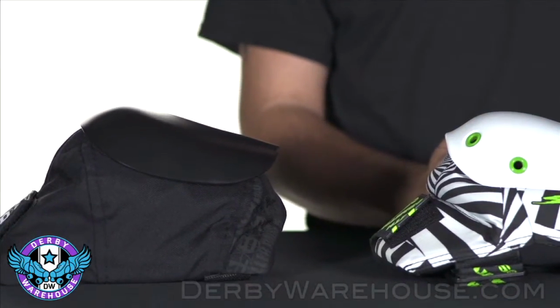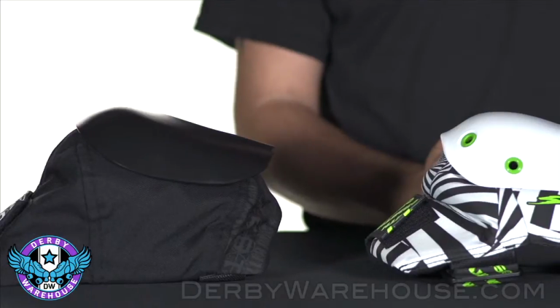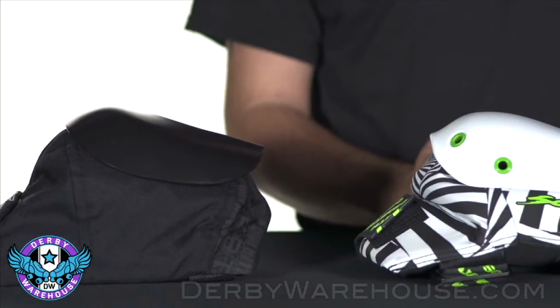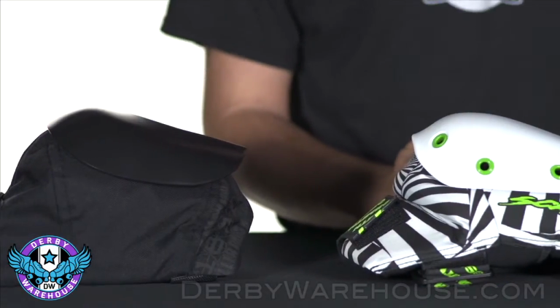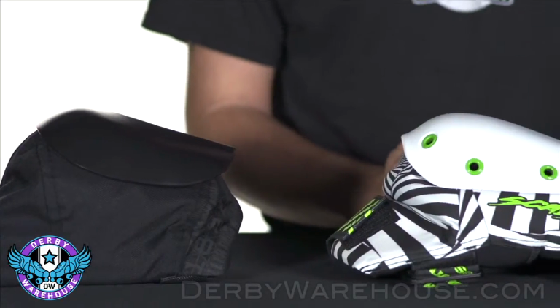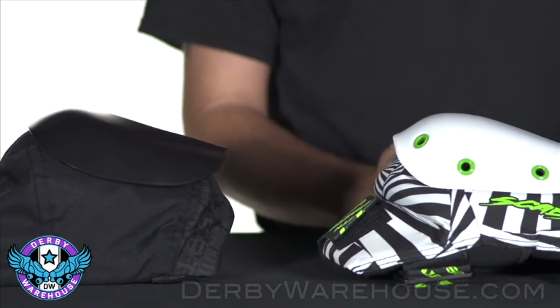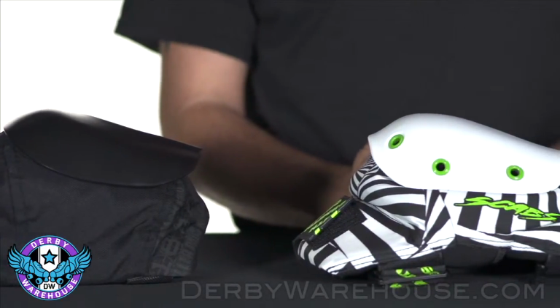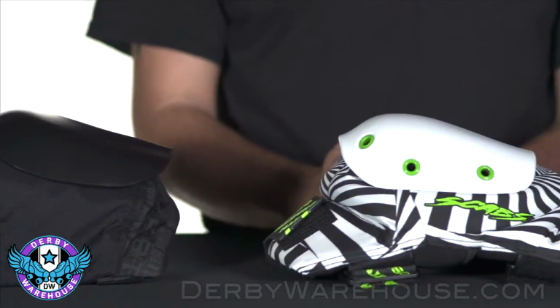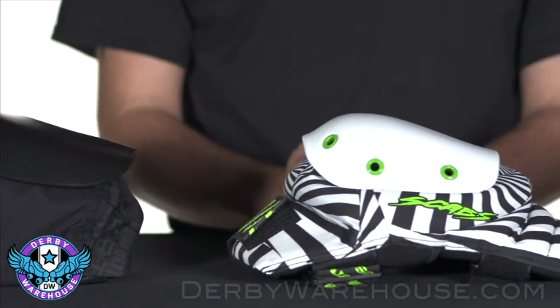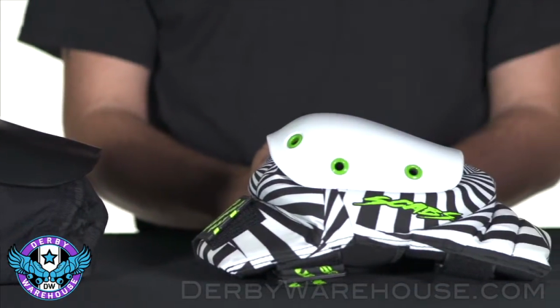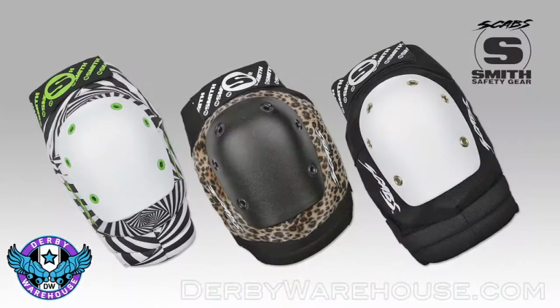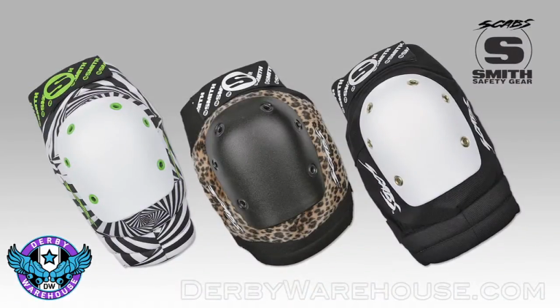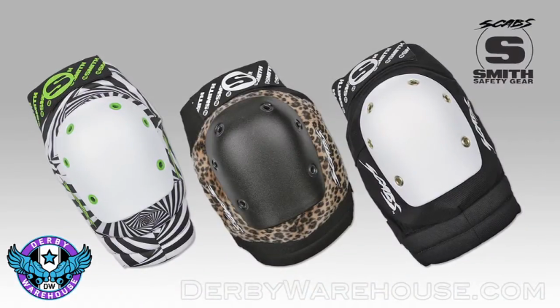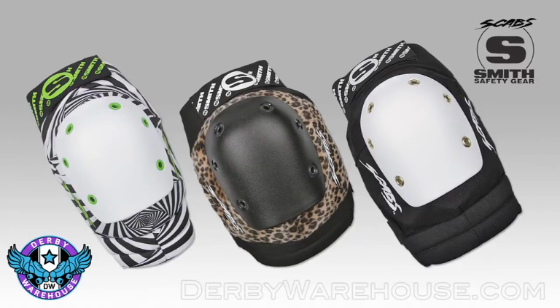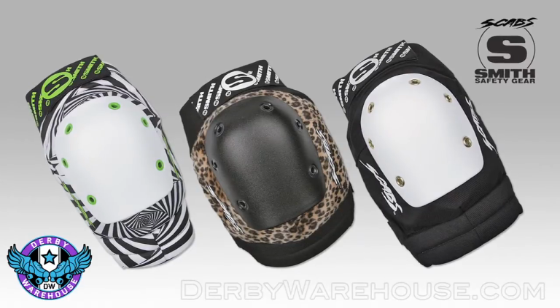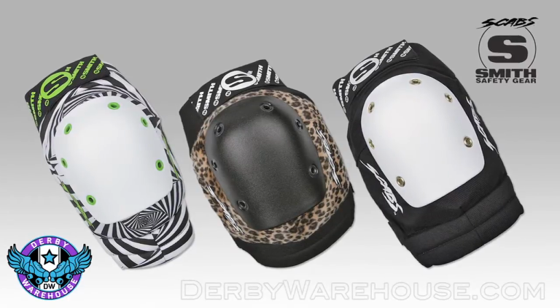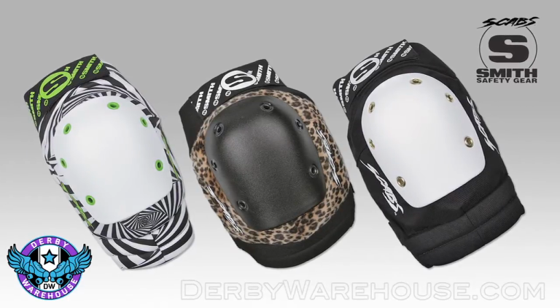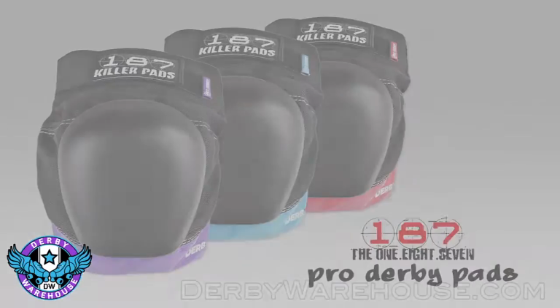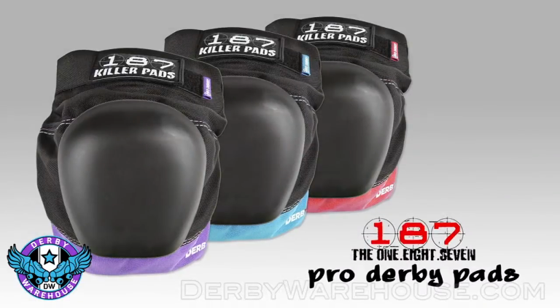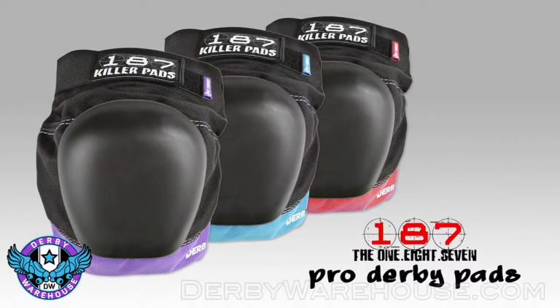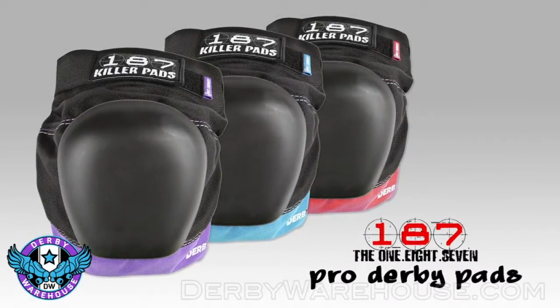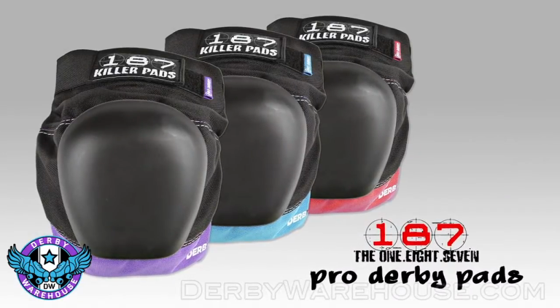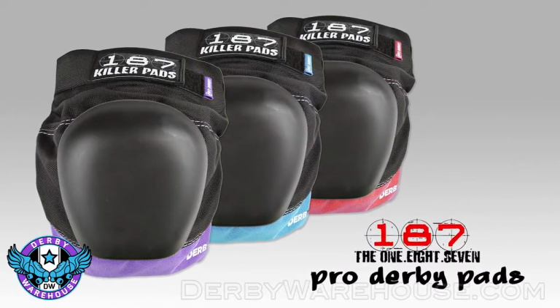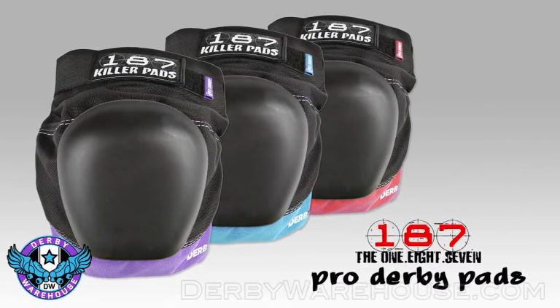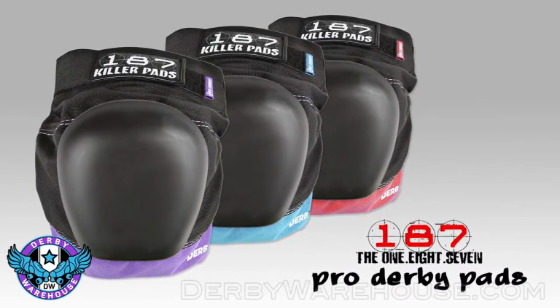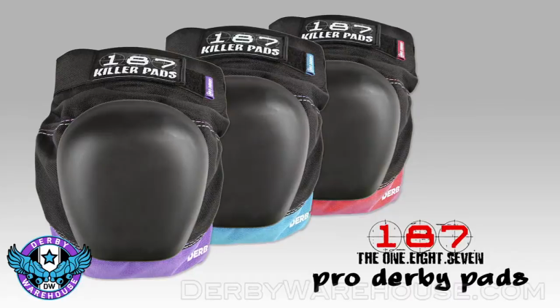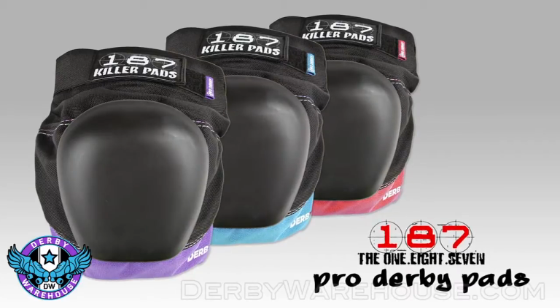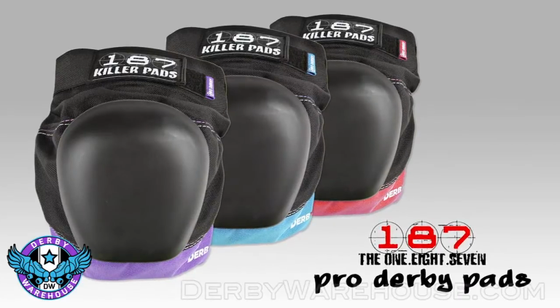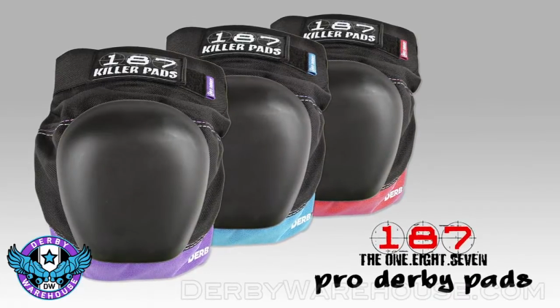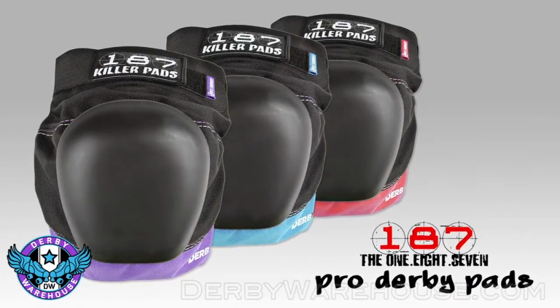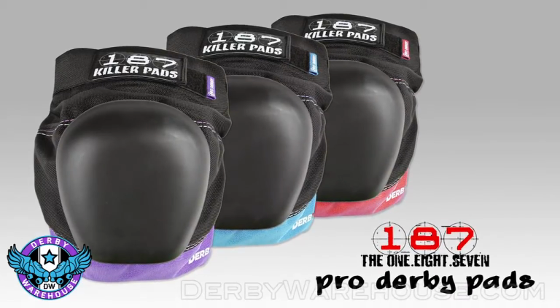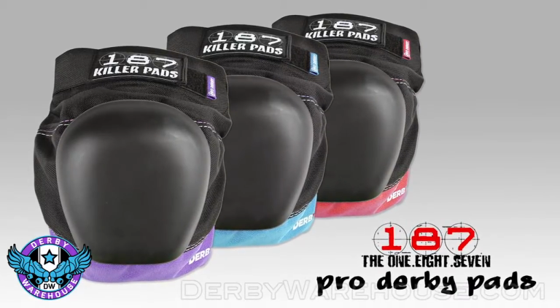Finally, the style of the pad is something that a lot of skaters will also consider. These Smith Scabs come in a lot of very cool designs, while the 187 Pros and 187 Pro Derbies are very customizable in a wide array of colors.